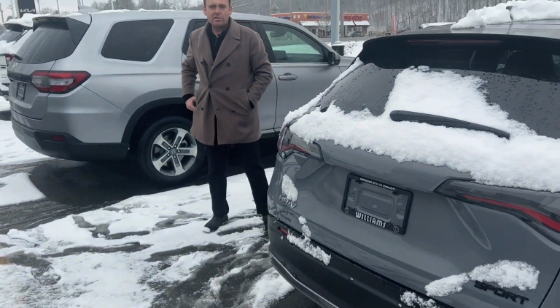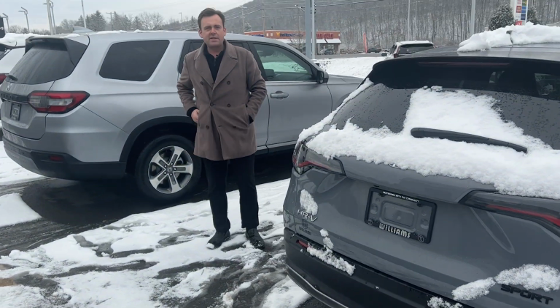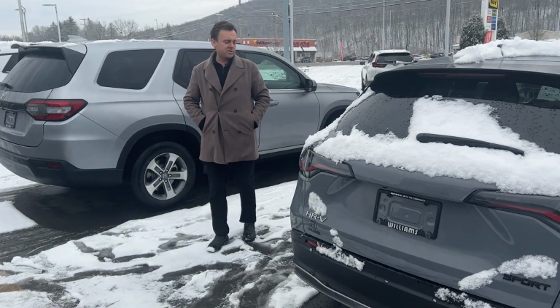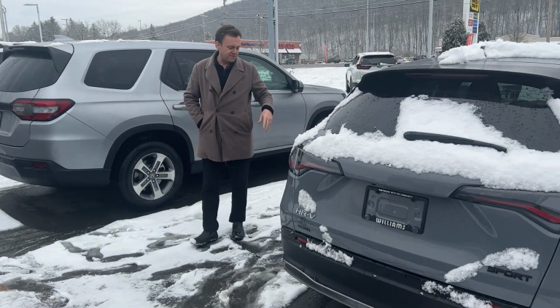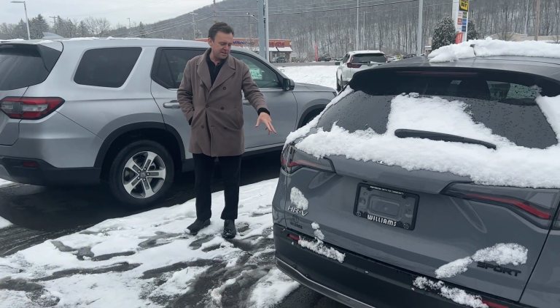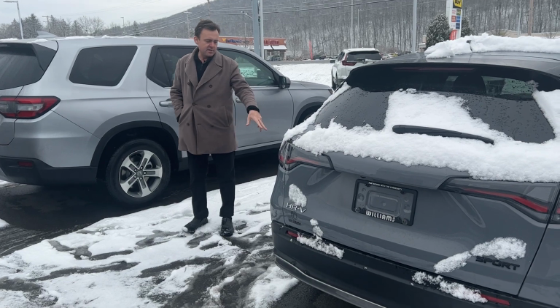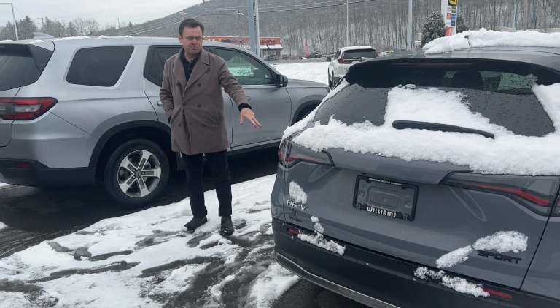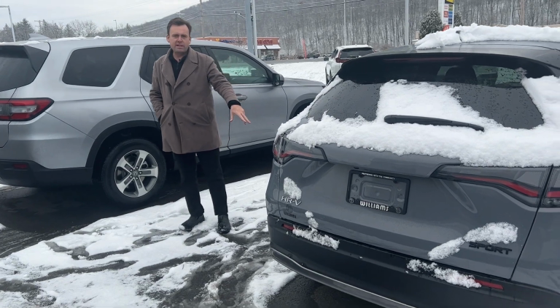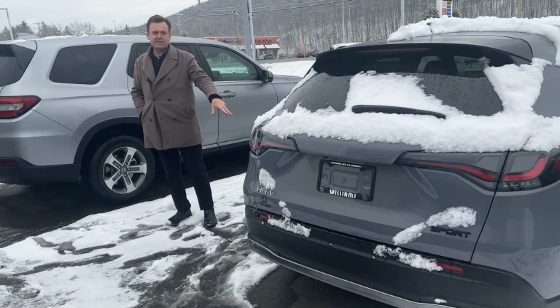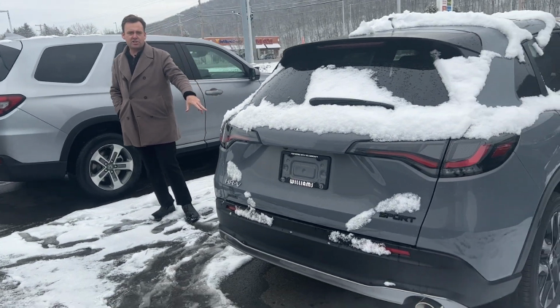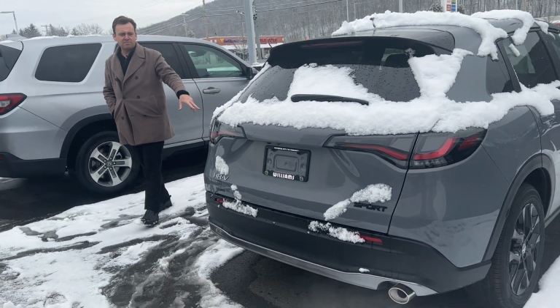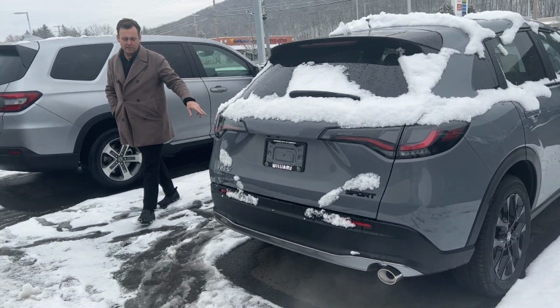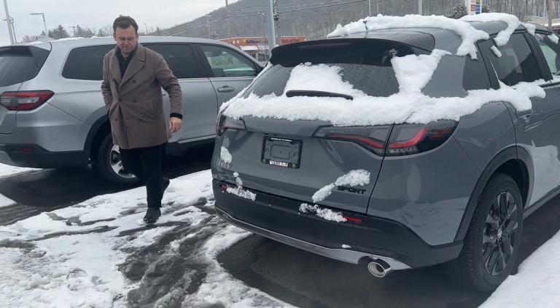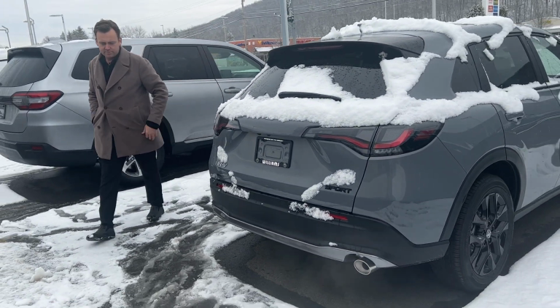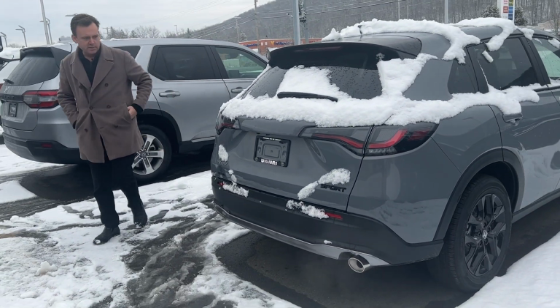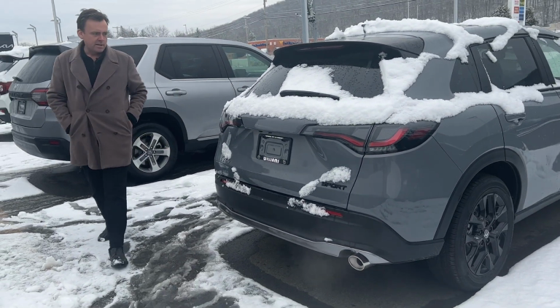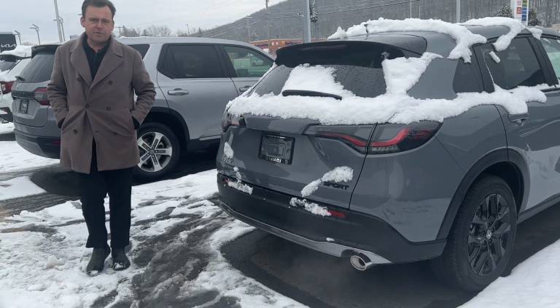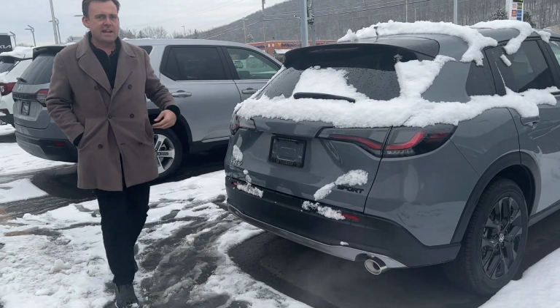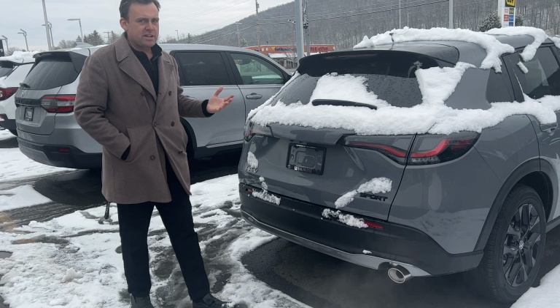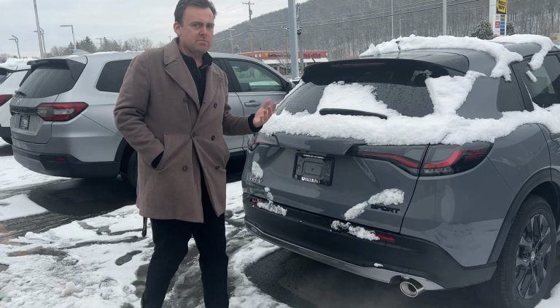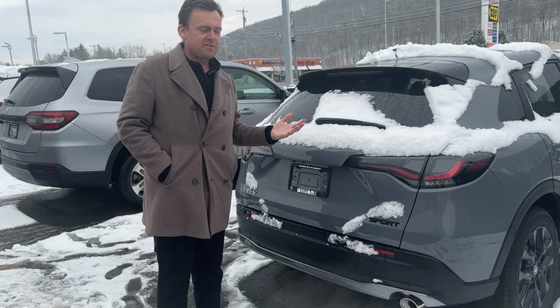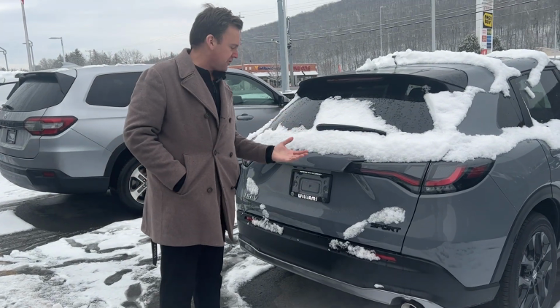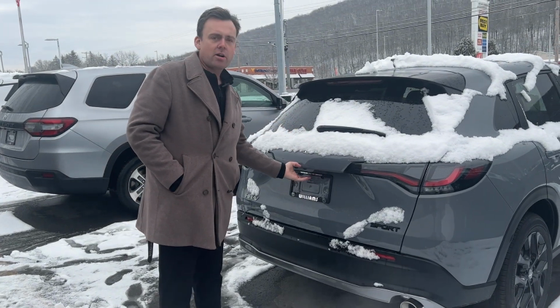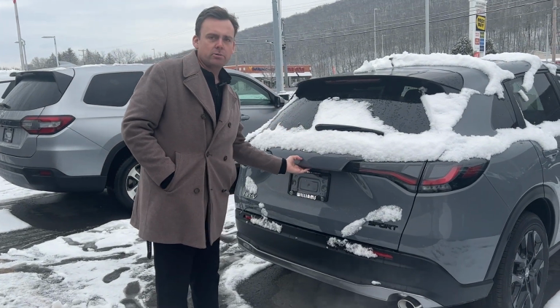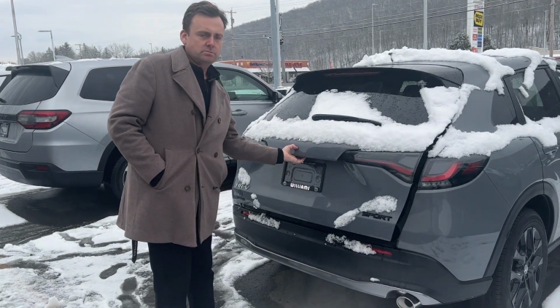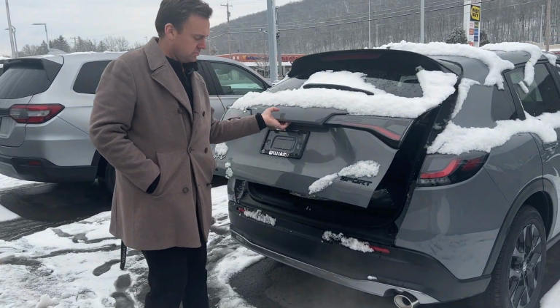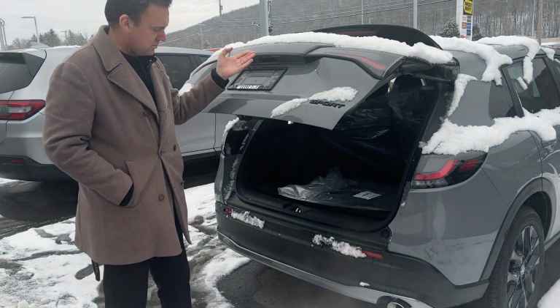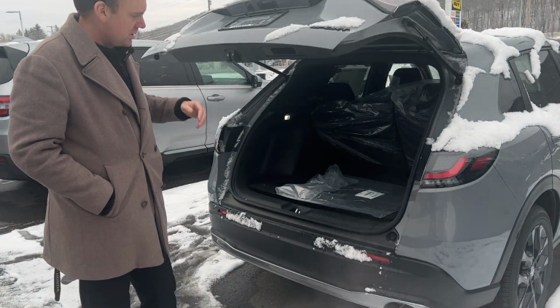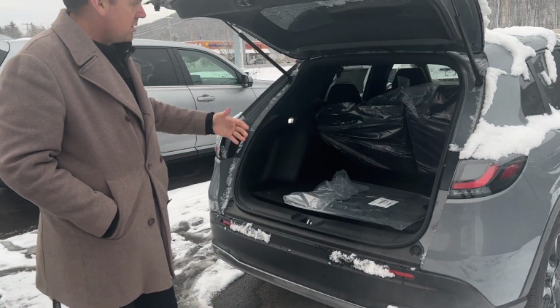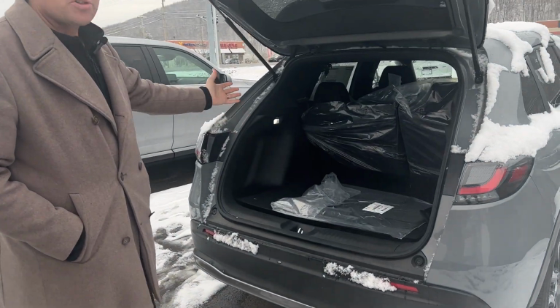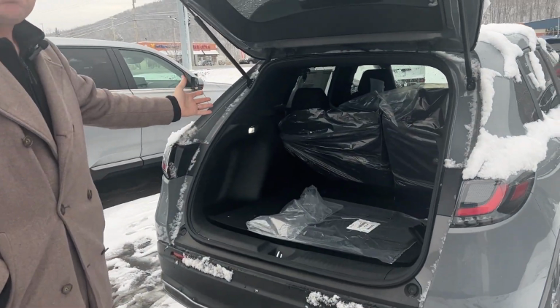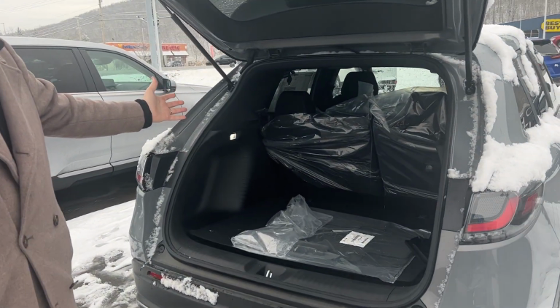Outside the vehicle, you have some nice sporty 18-inch gloss black wheels, and of course, the HR-V is probably most famous for its cargo room, which it has plenty of.